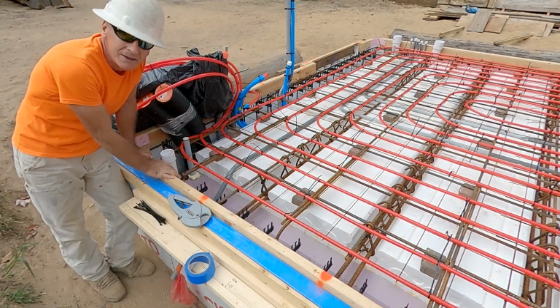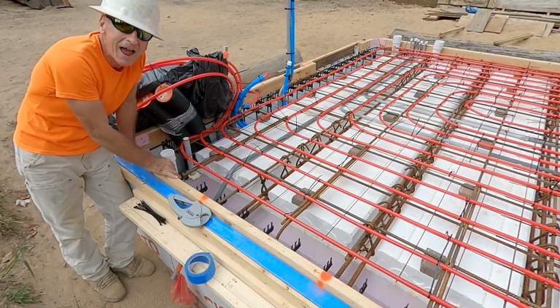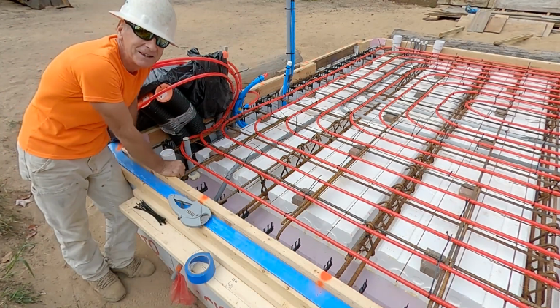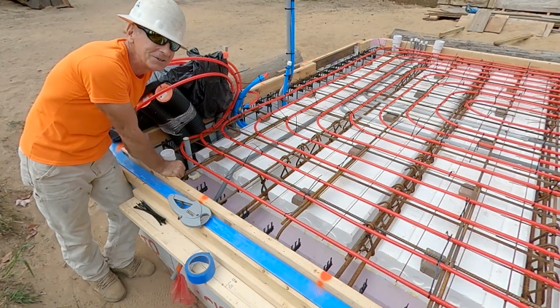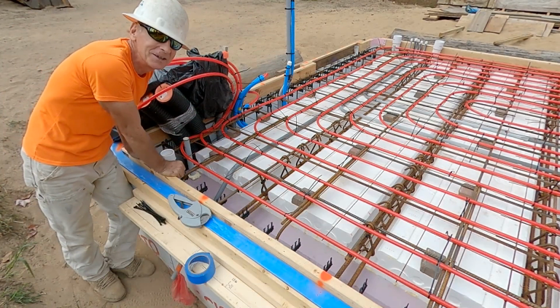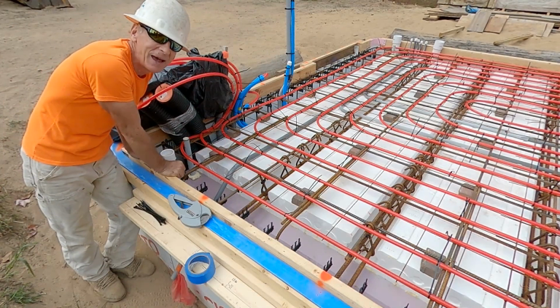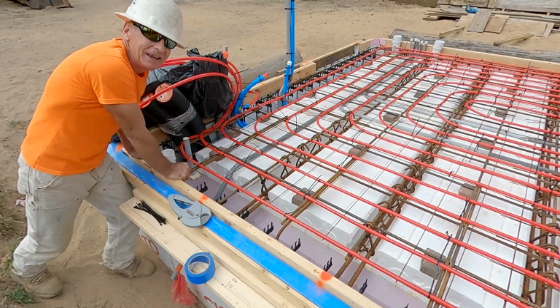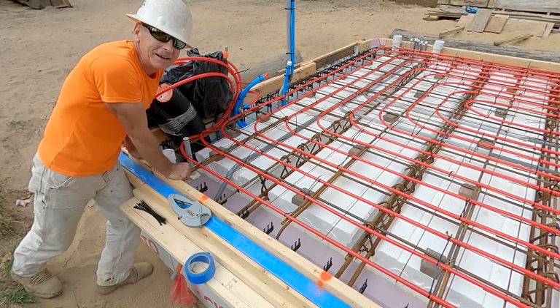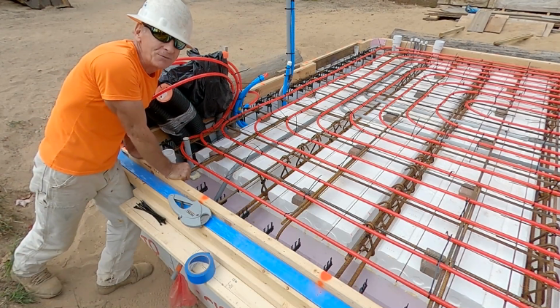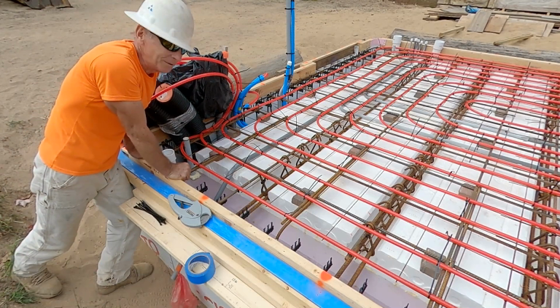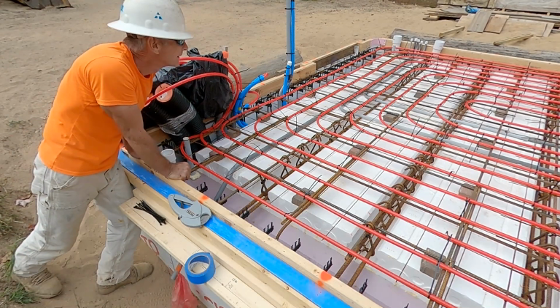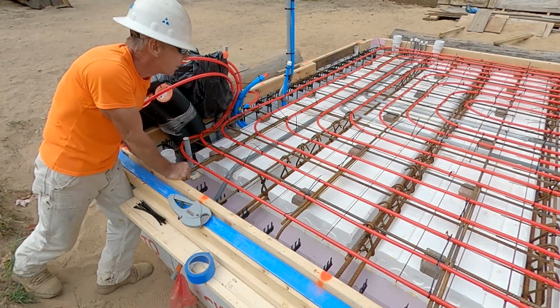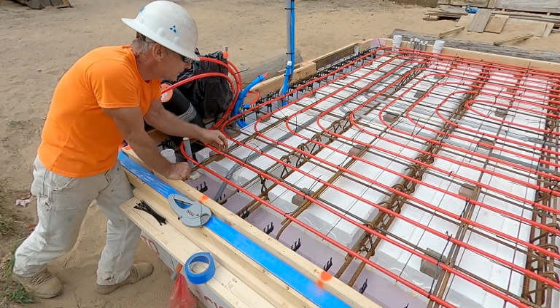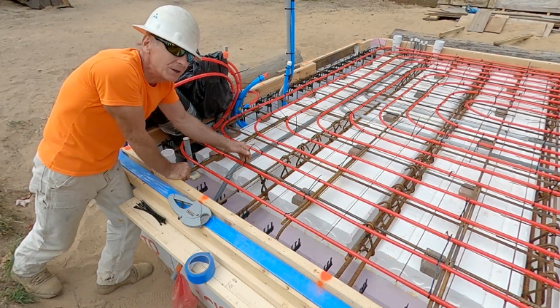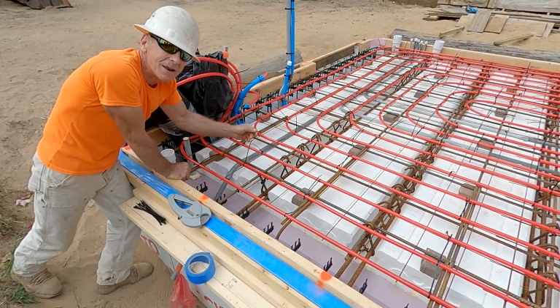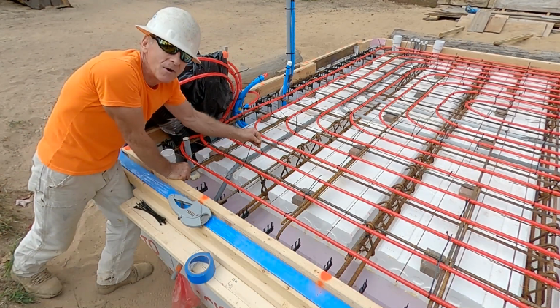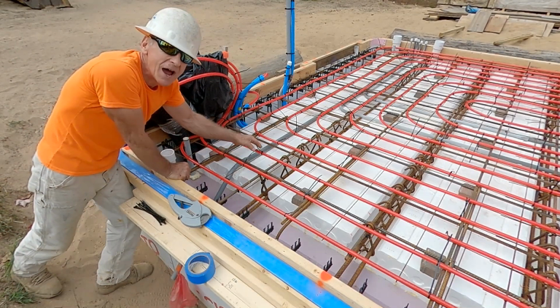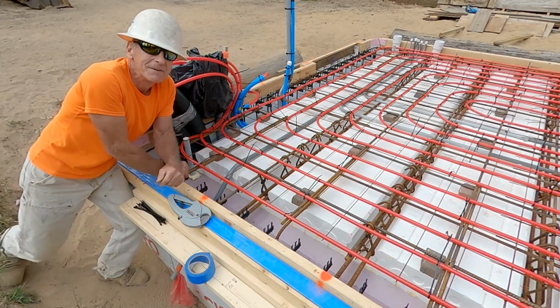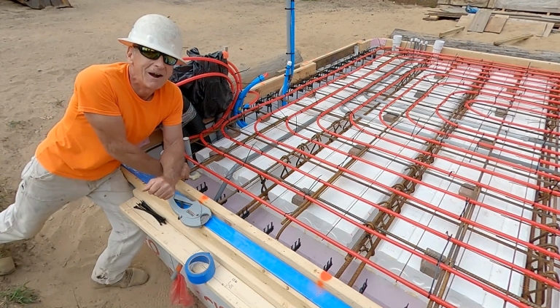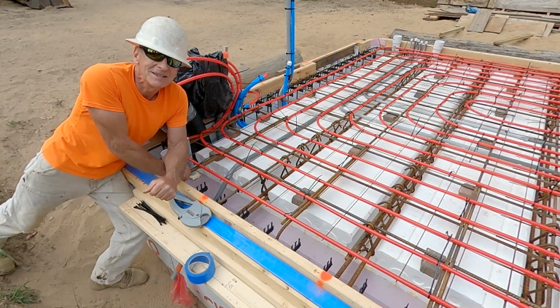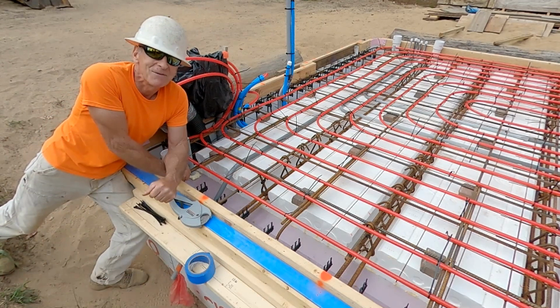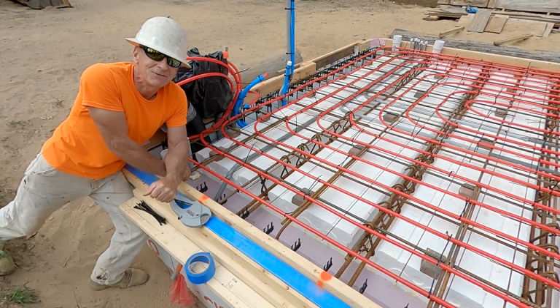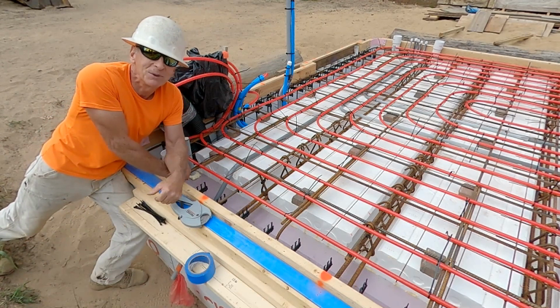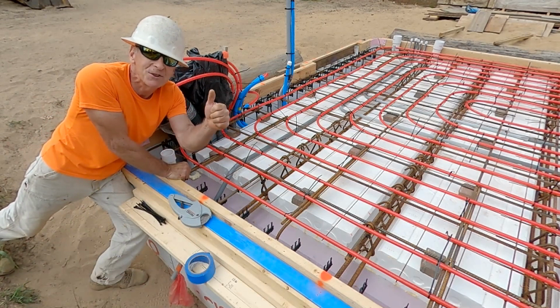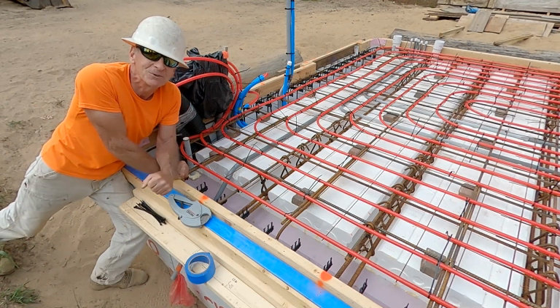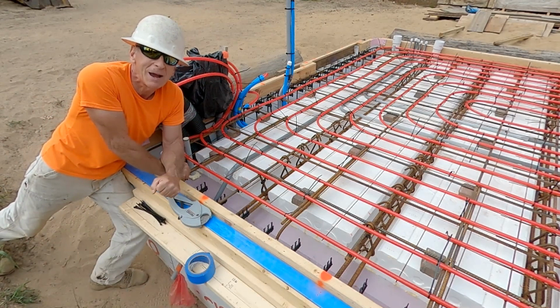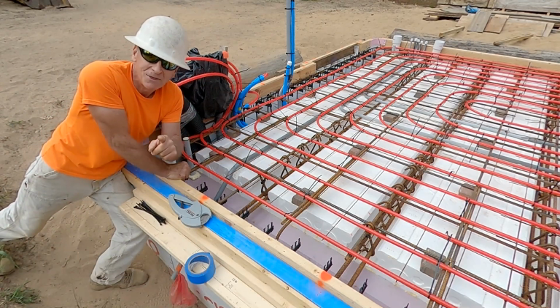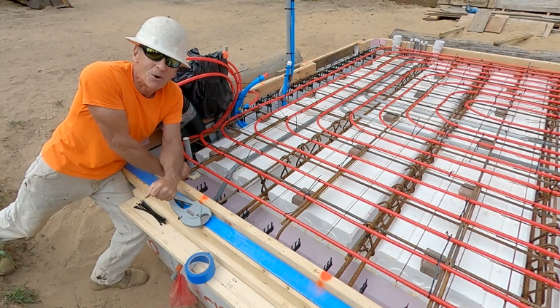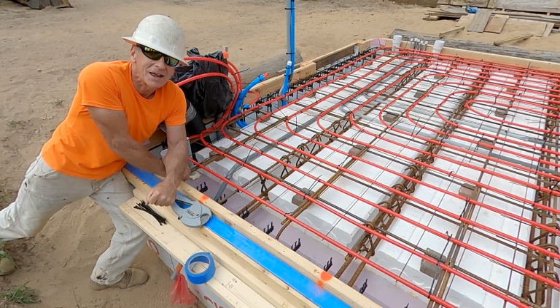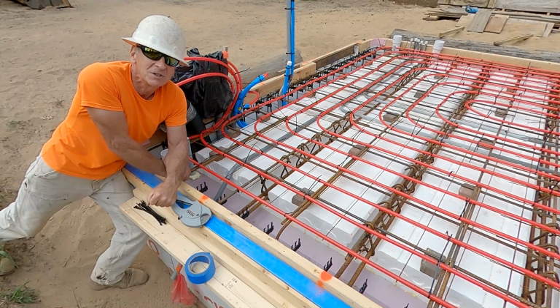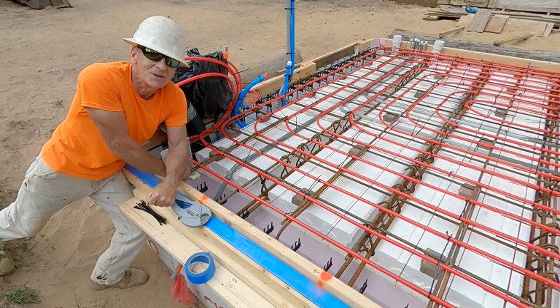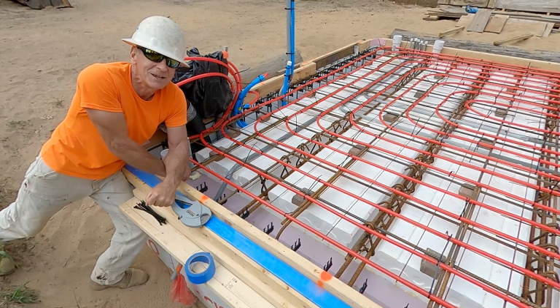There you have it — that's how you lay PEX in a concrete floor. All that's left is to run around and cut off all these ties. If you liked the video, please give it a thumbs up and subscribe. Thanks for watching and I hope to see you on the next video.